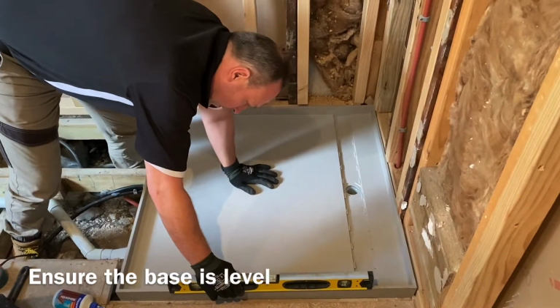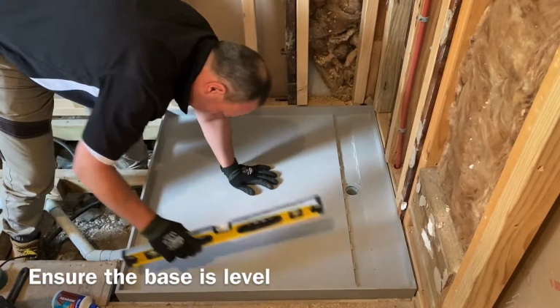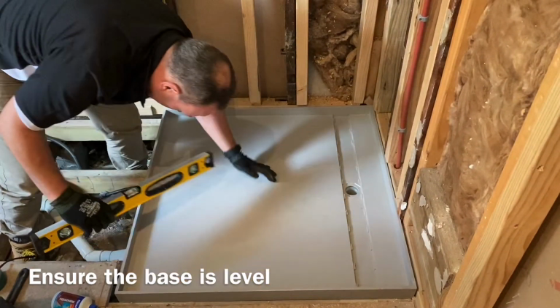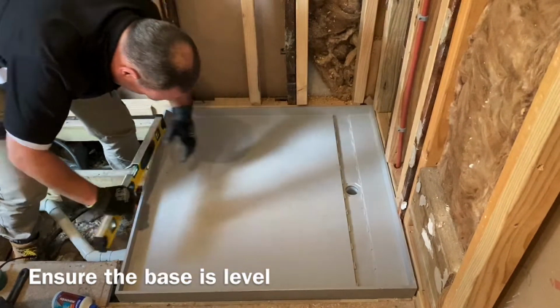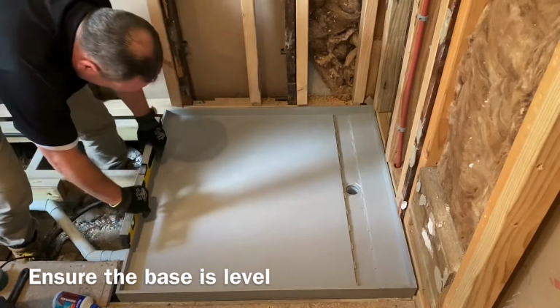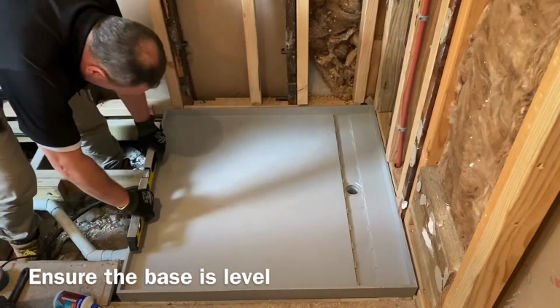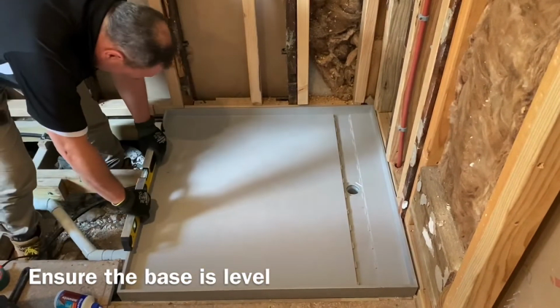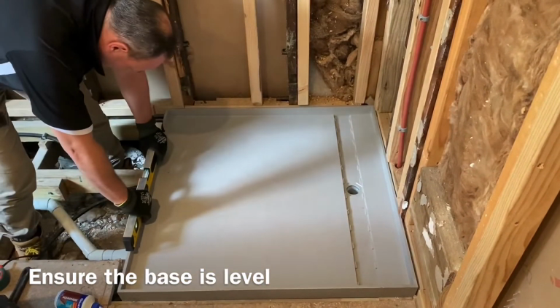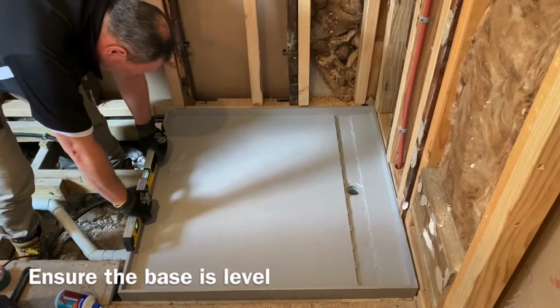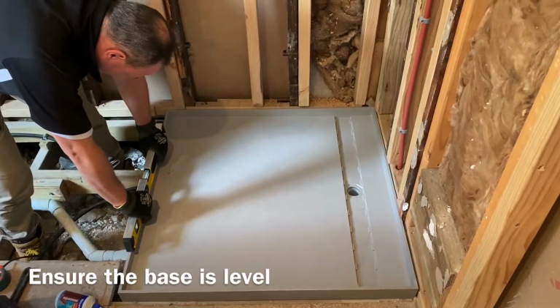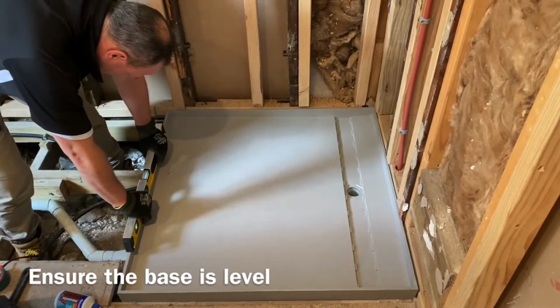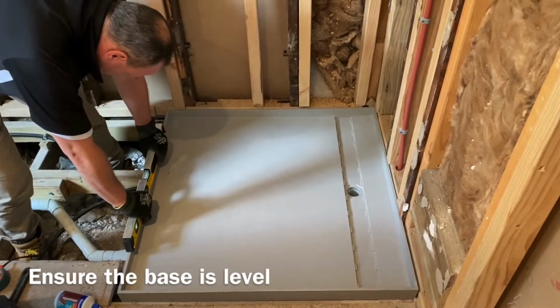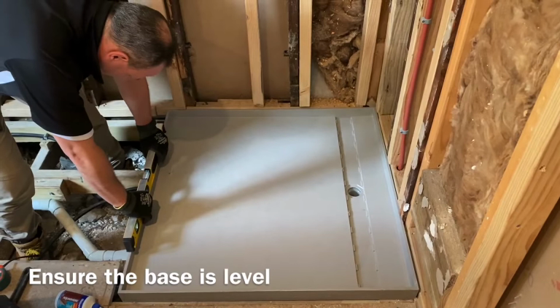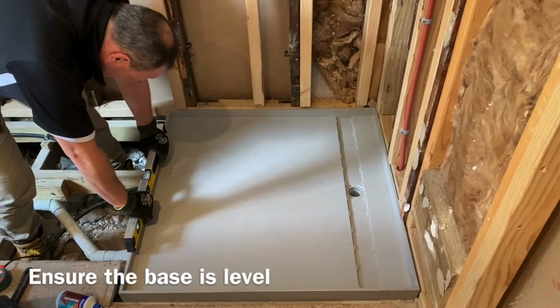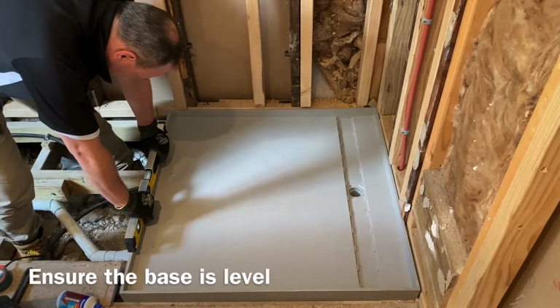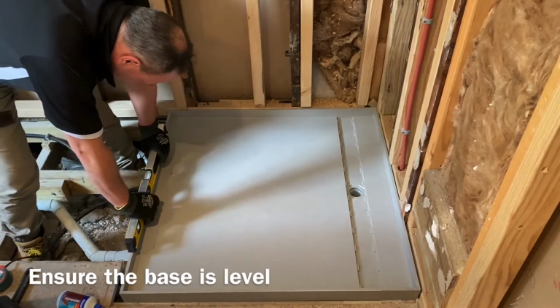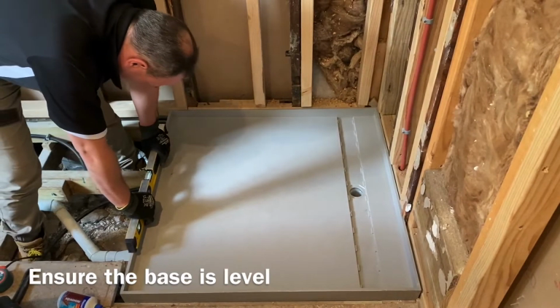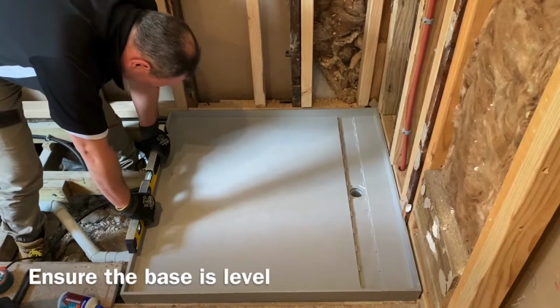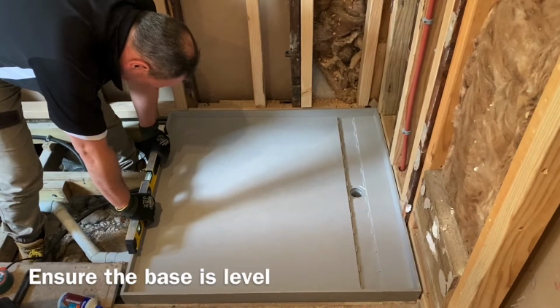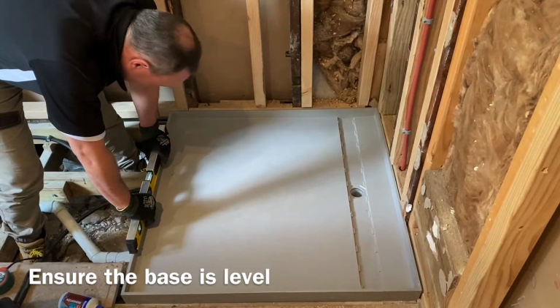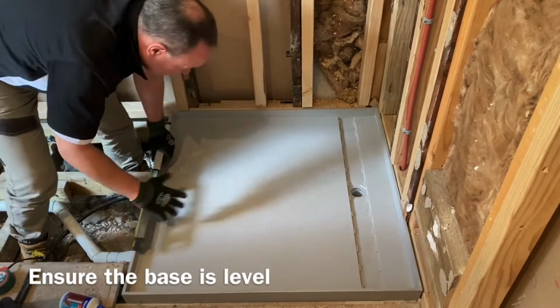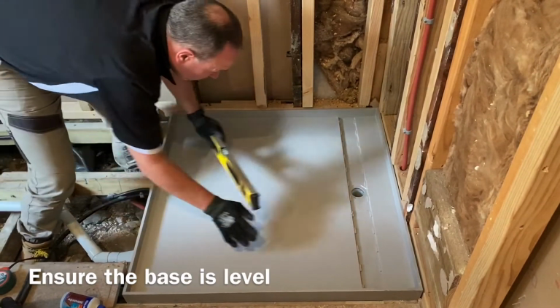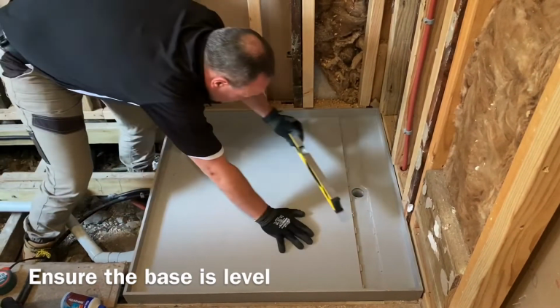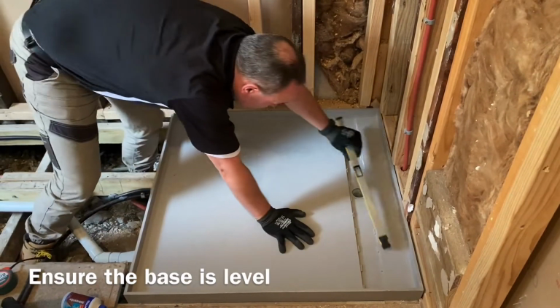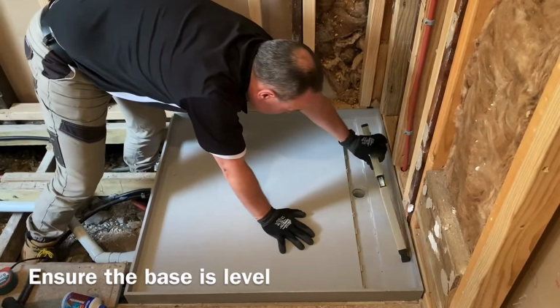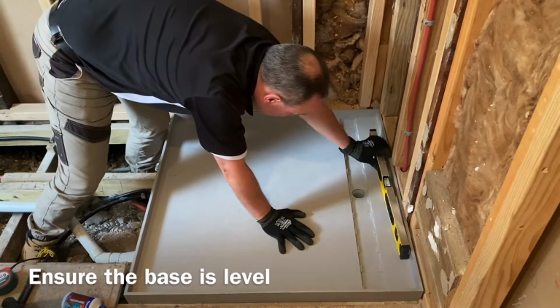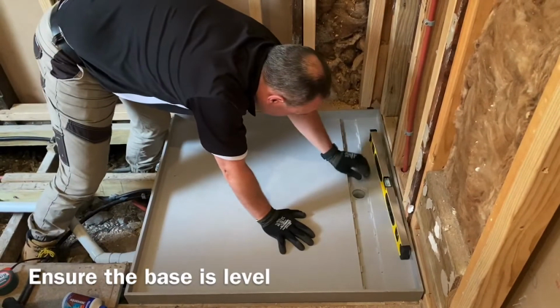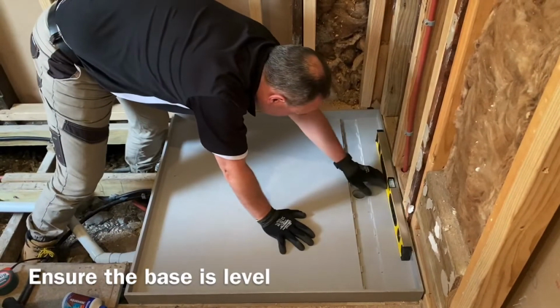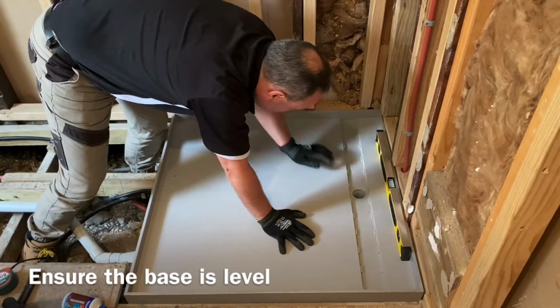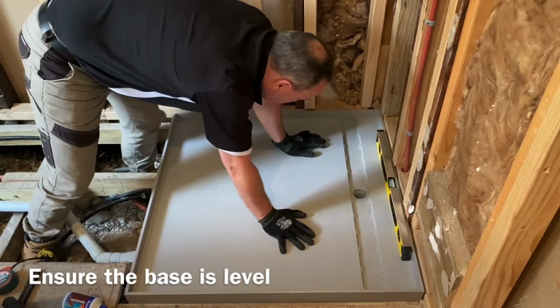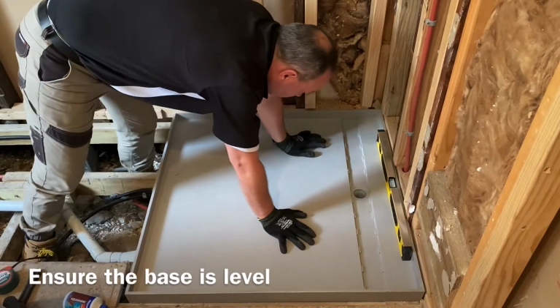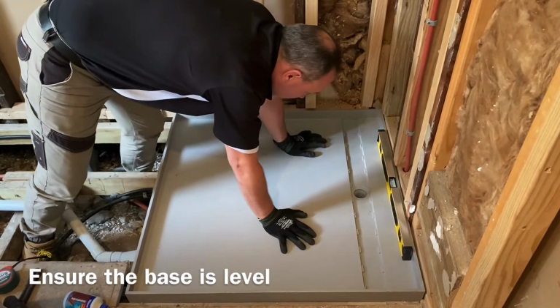When installed level, water will correctly flow to the outlet. Please ensure the base is installed level by checking all the corners as seen in this video.